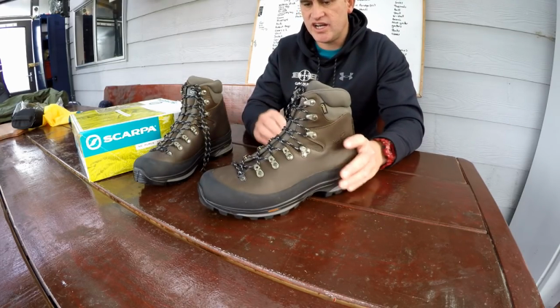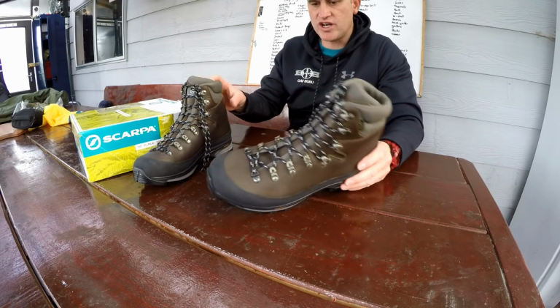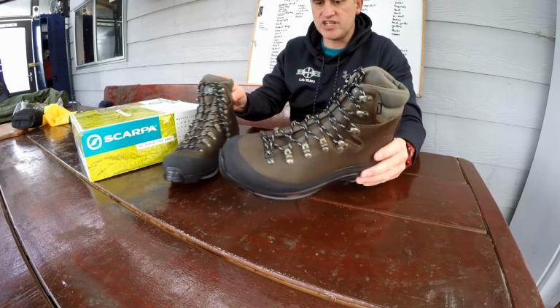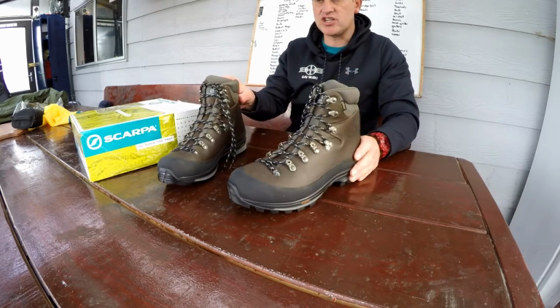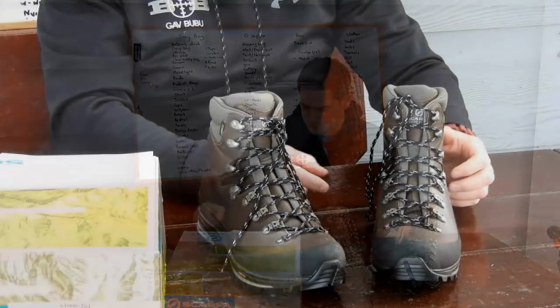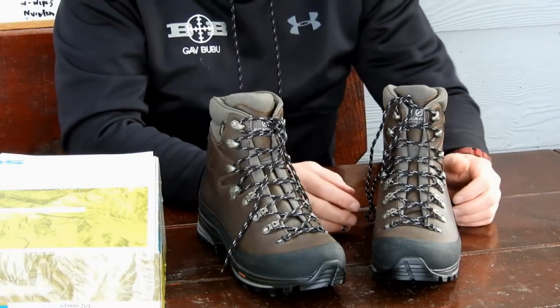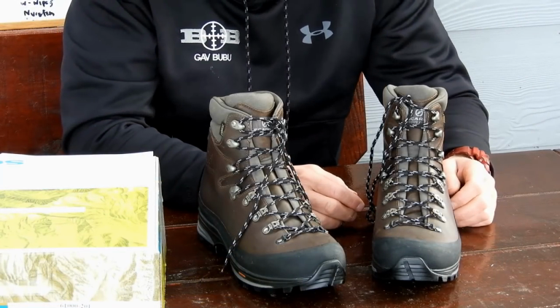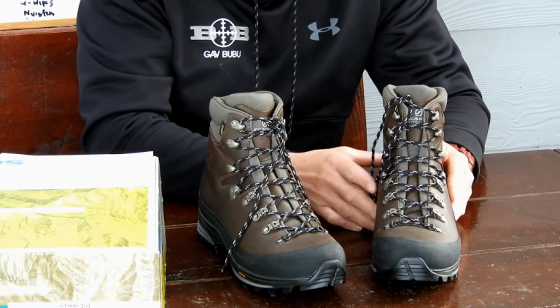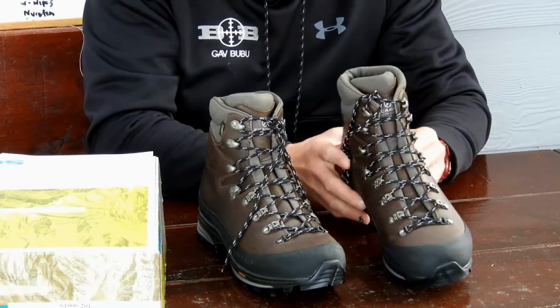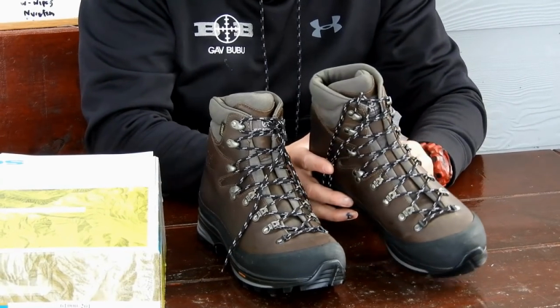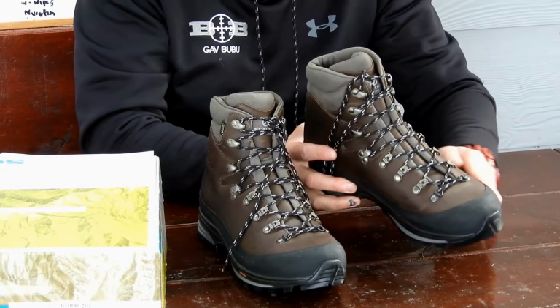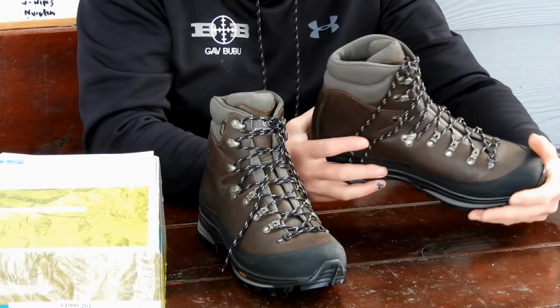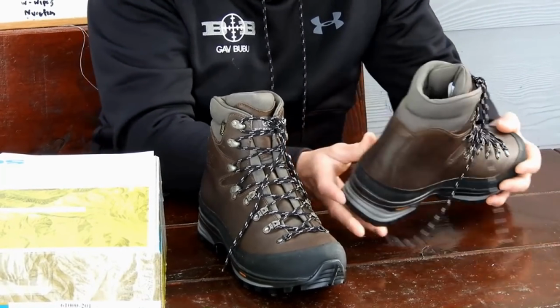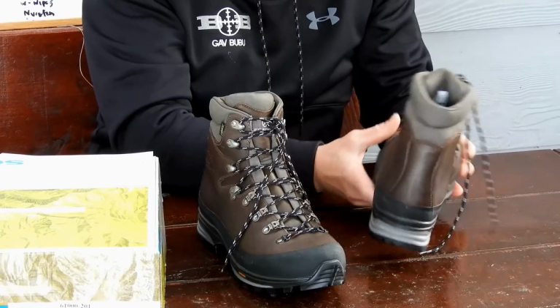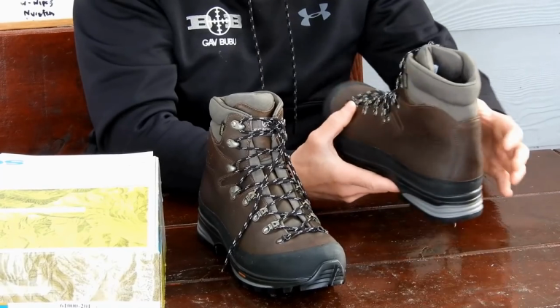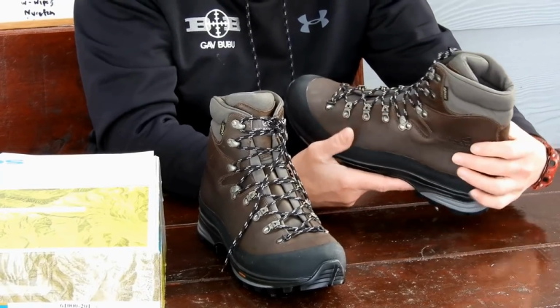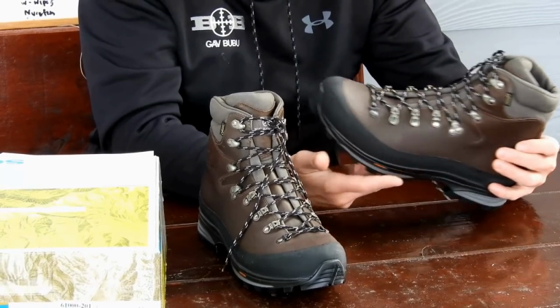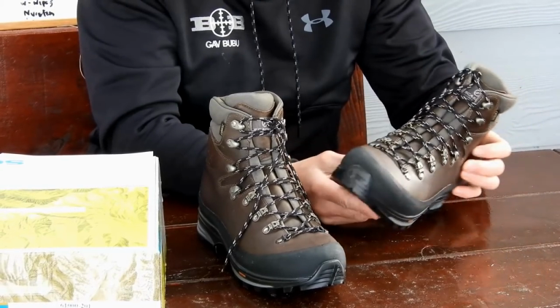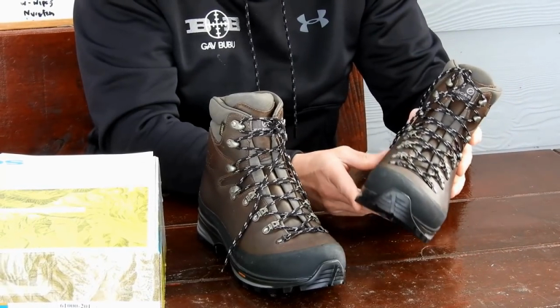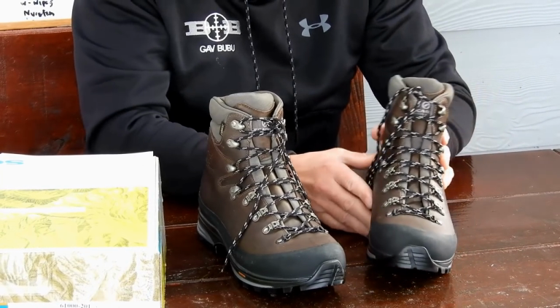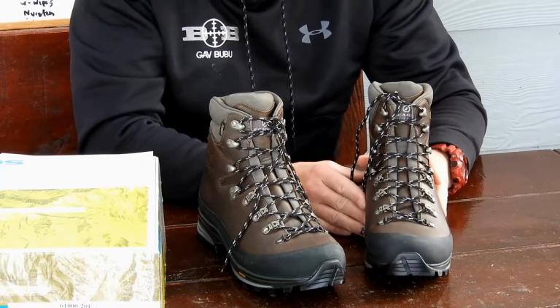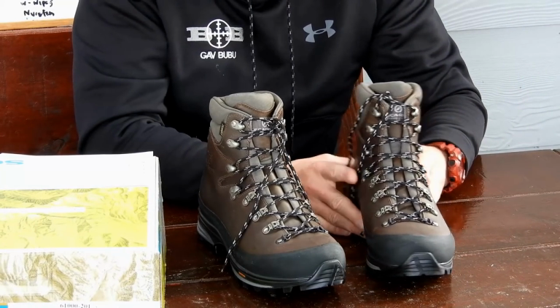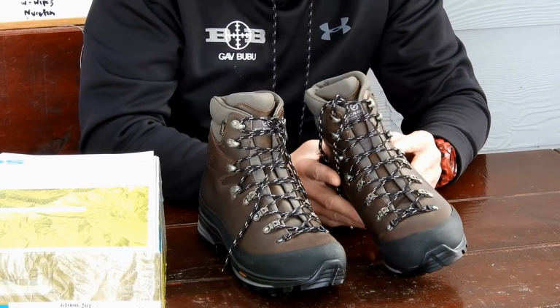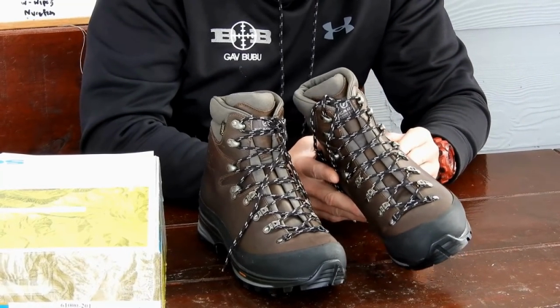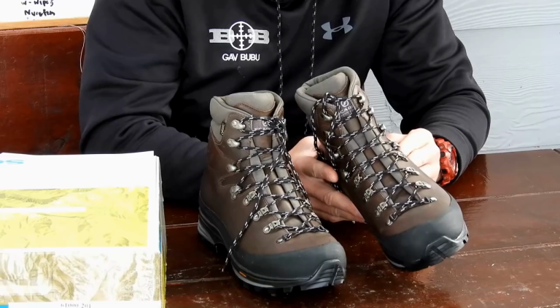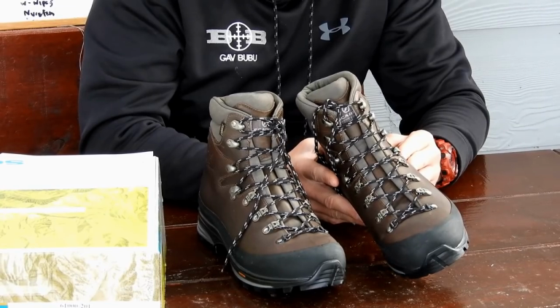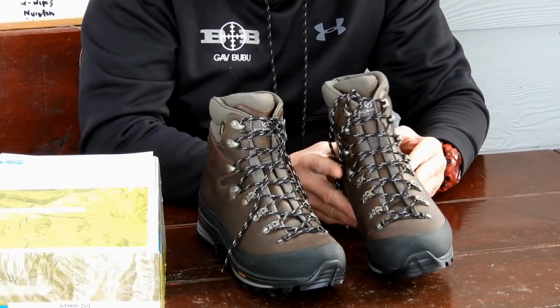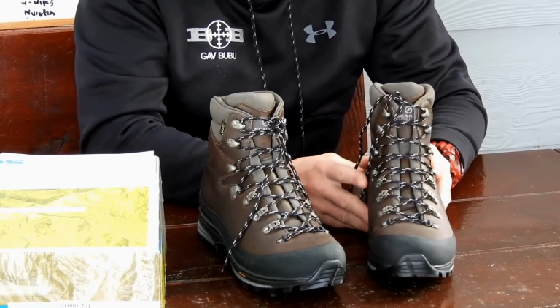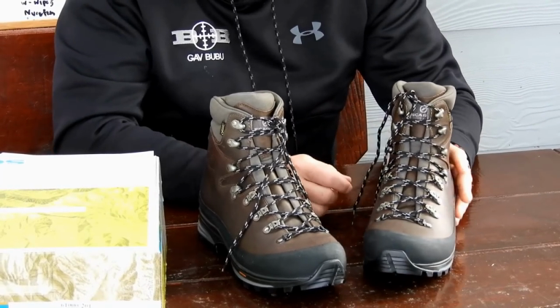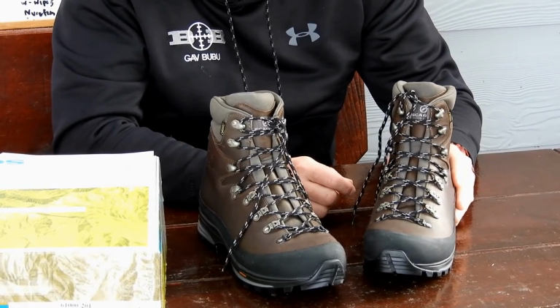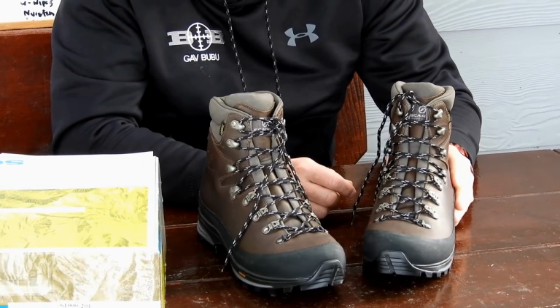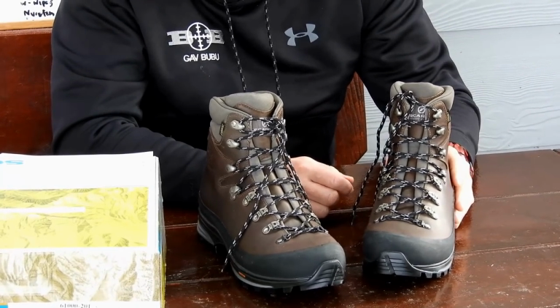Working up to the next feature which is the rand. So these boots have a full rubber rand wide around them. This helps protect the boot and prolongs the life of it. And this also helps perform on hard terrain and screes. So that's excellent.